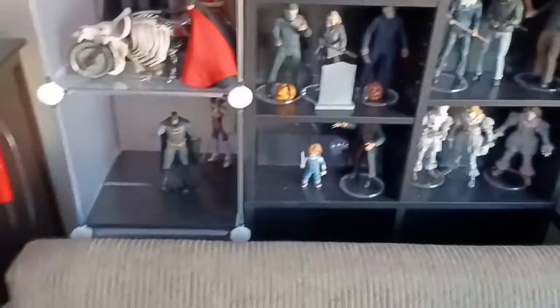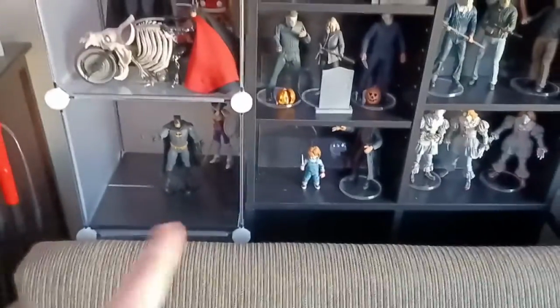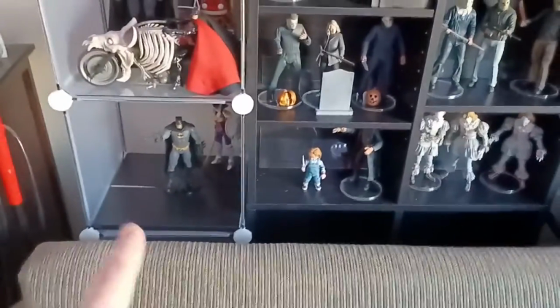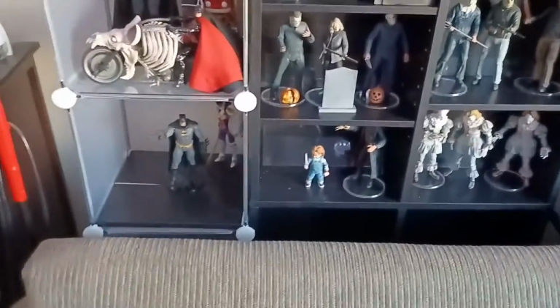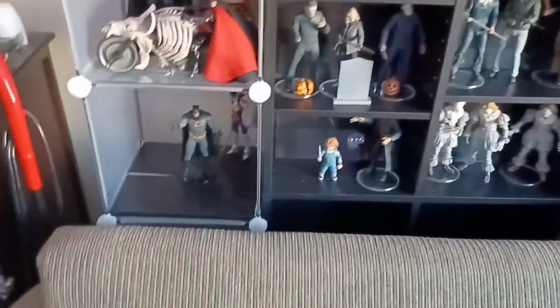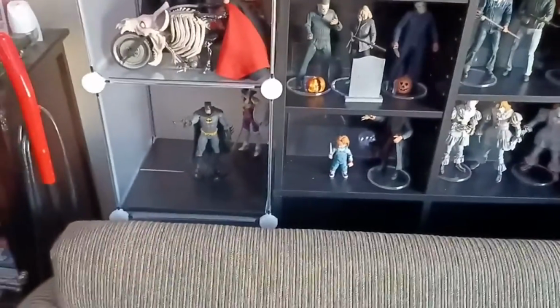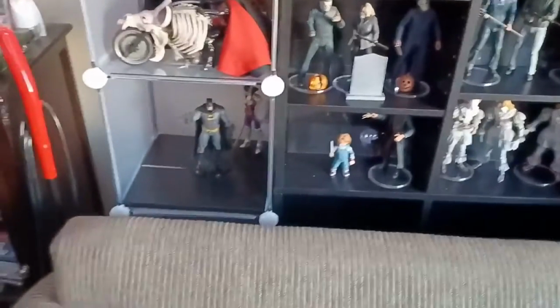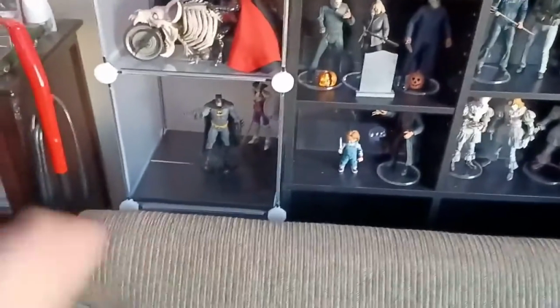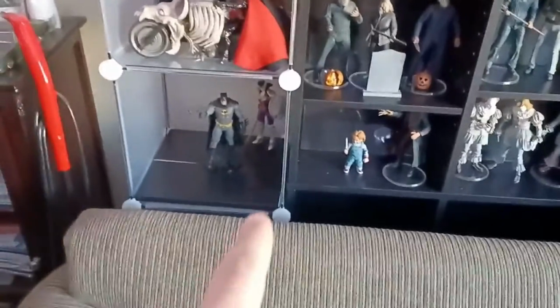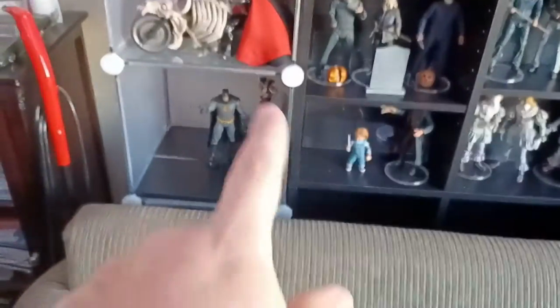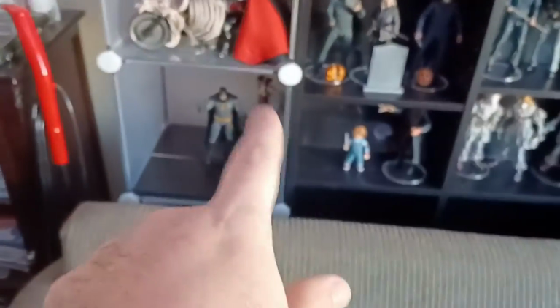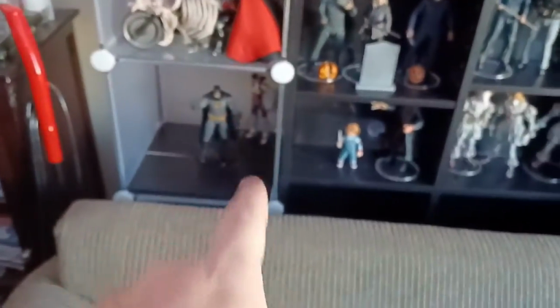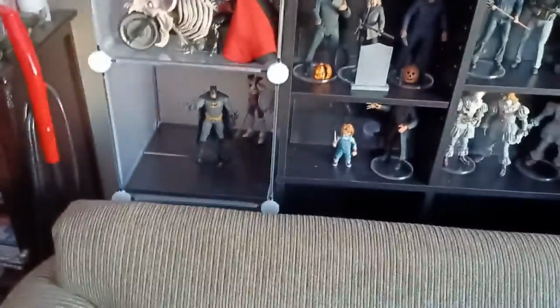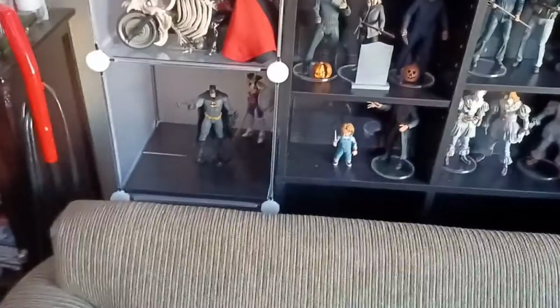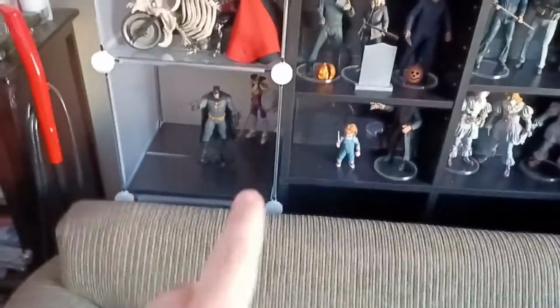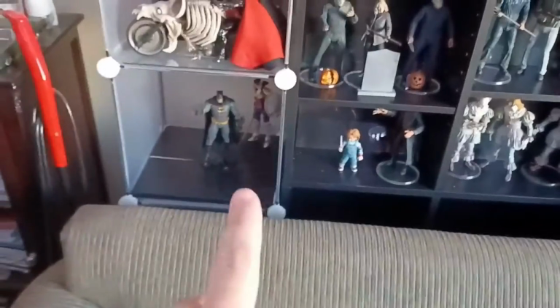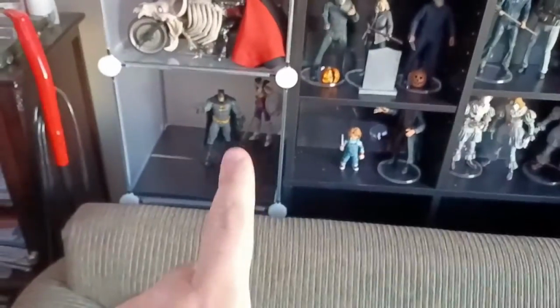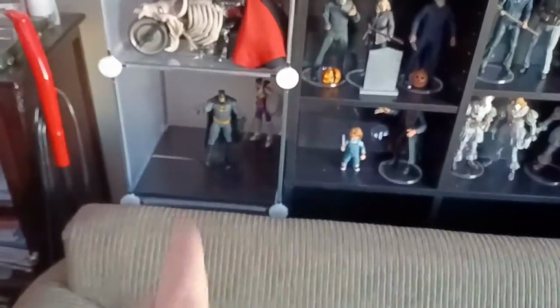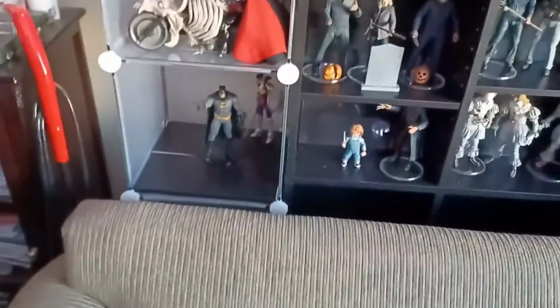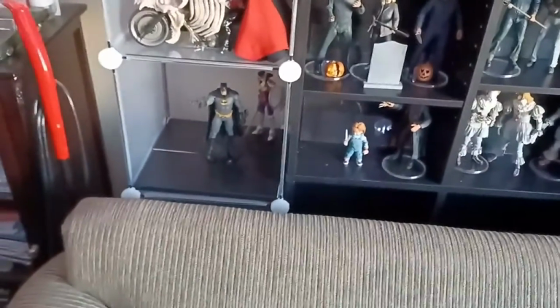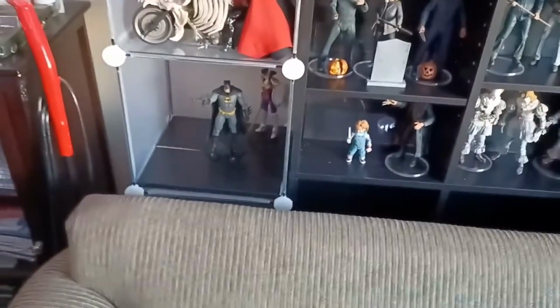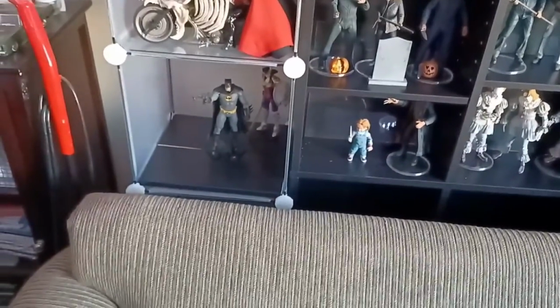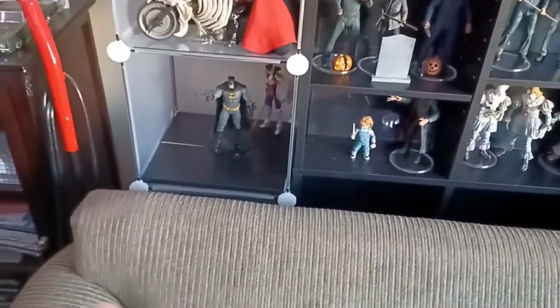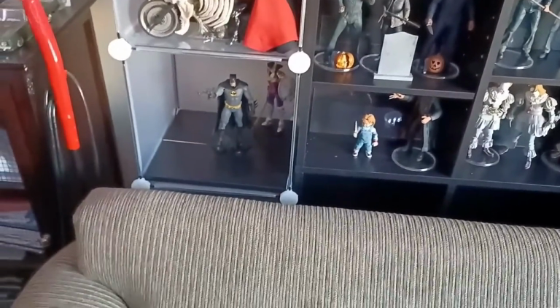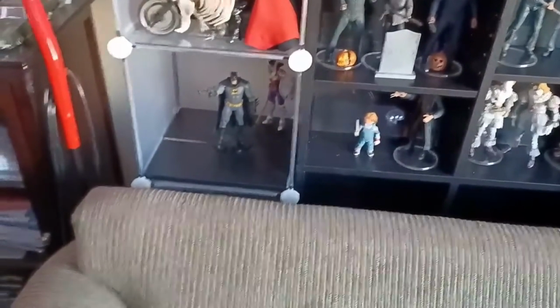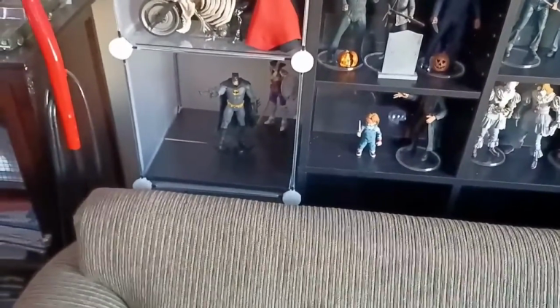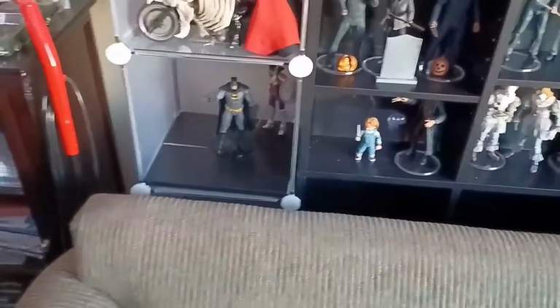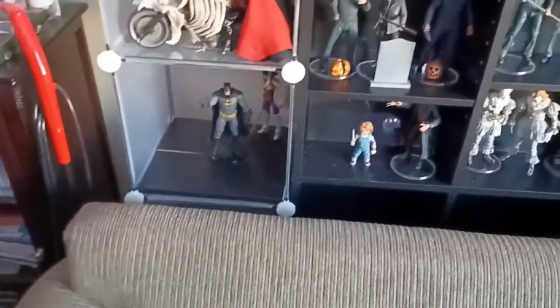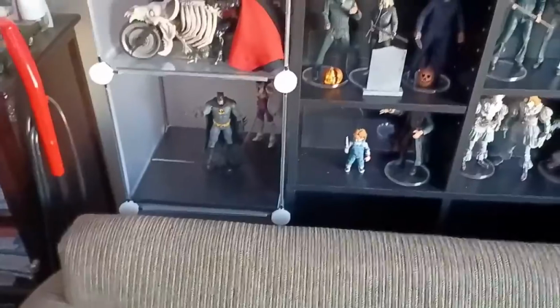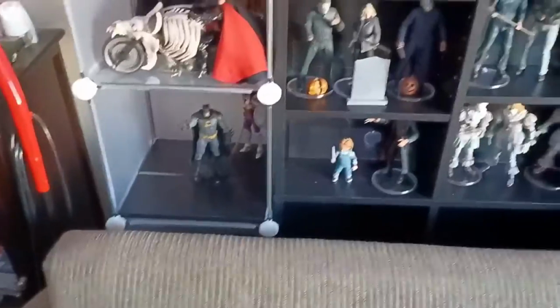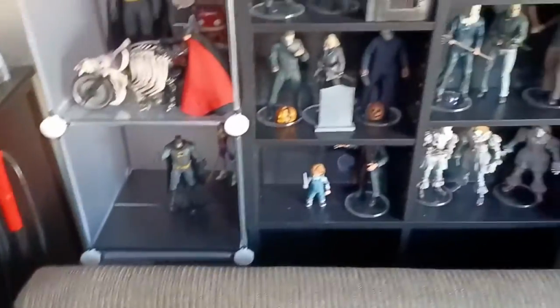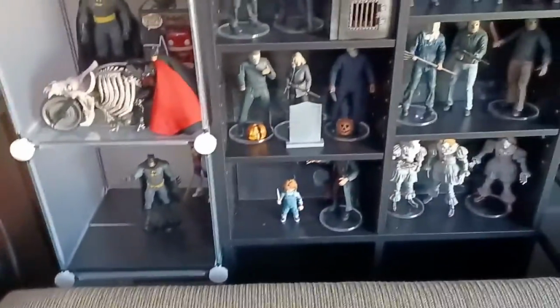Another little display that I'm working on there. We got the Todd McFarlane design Wonder Woman with the Batman from the Three Jokers story arc.